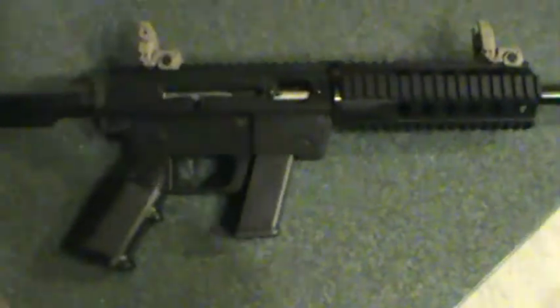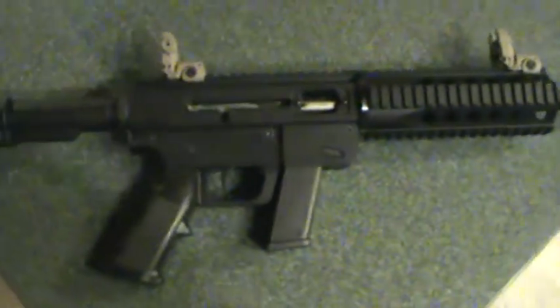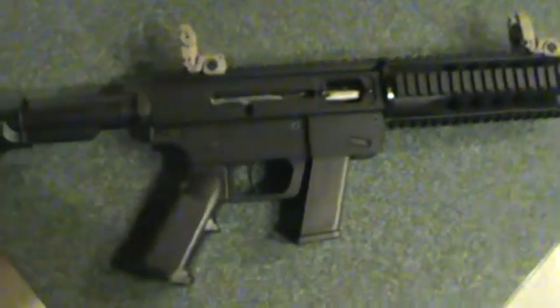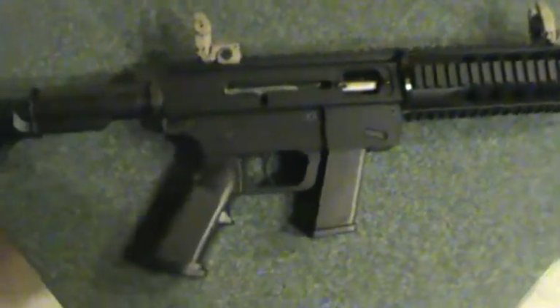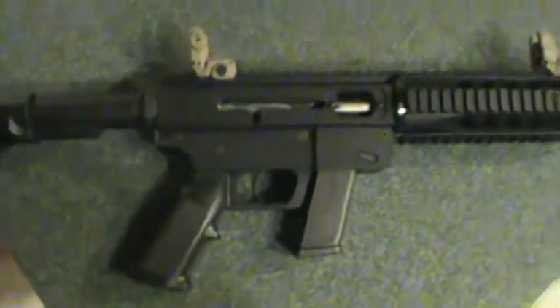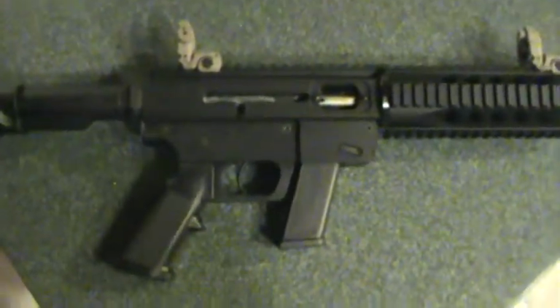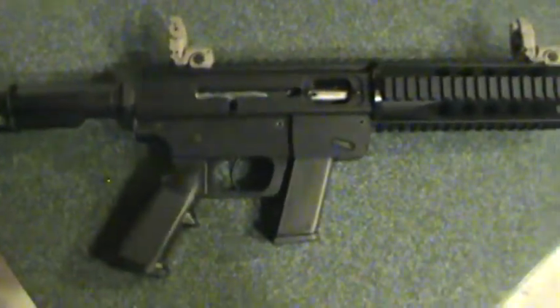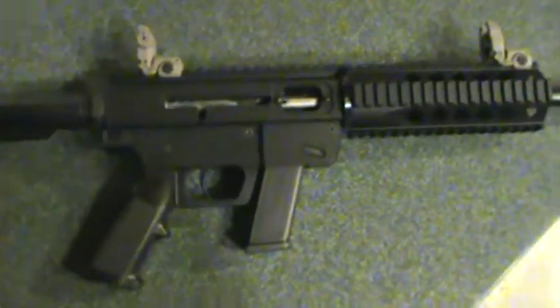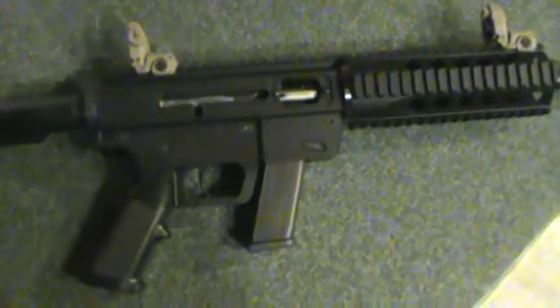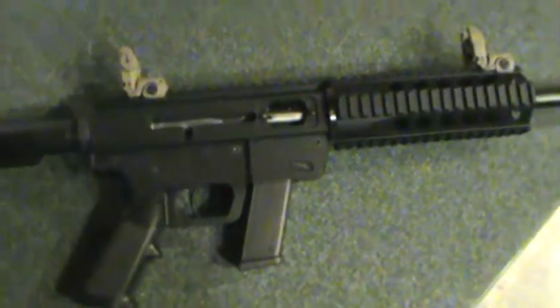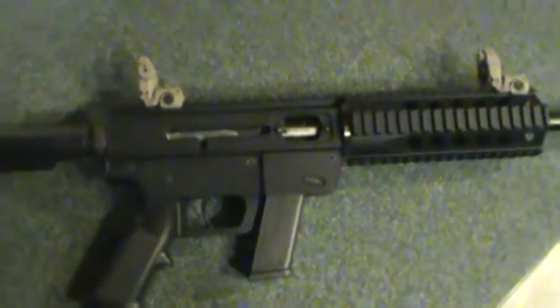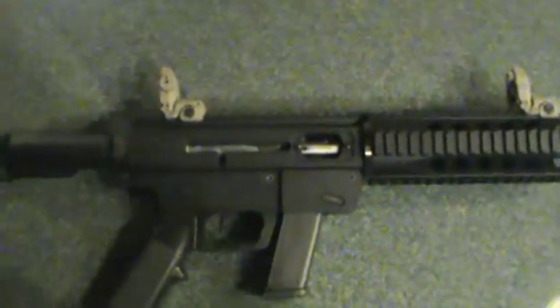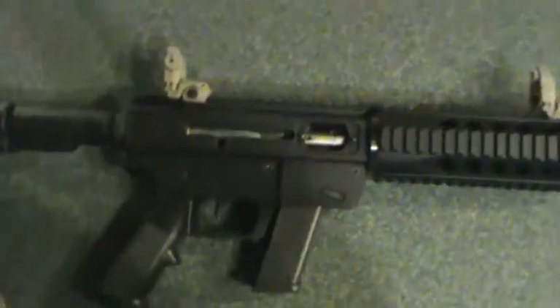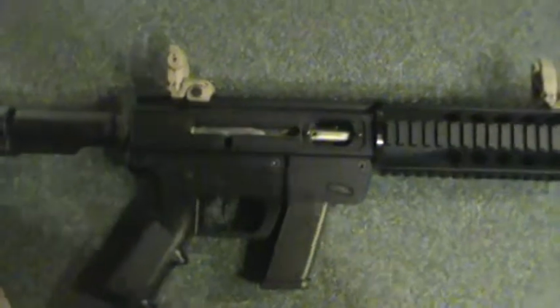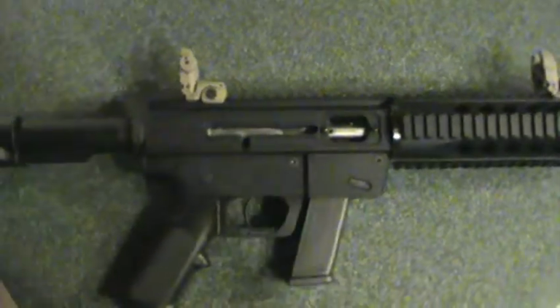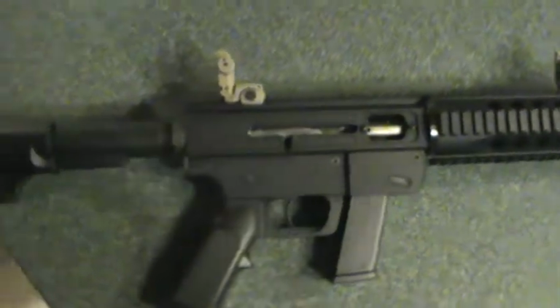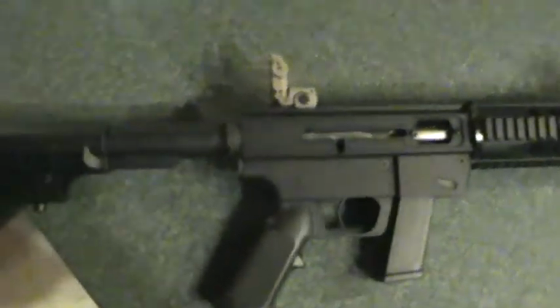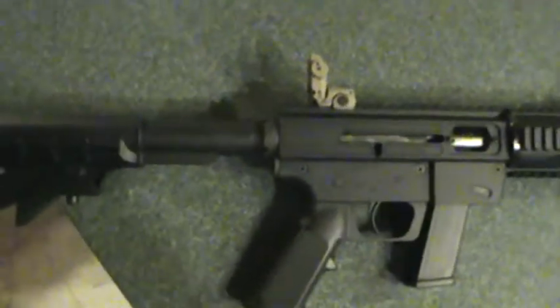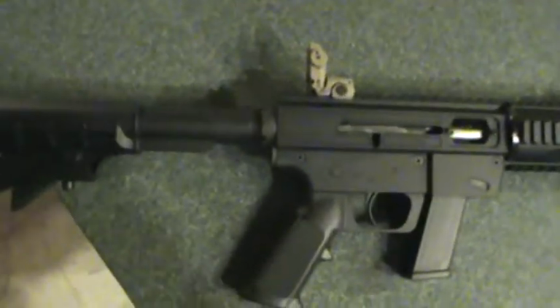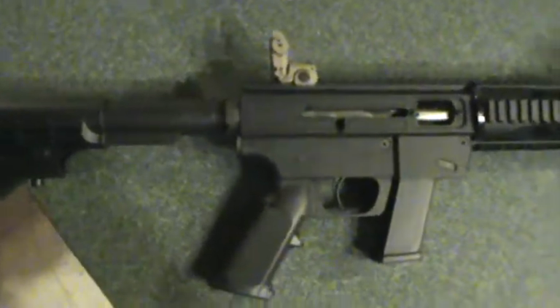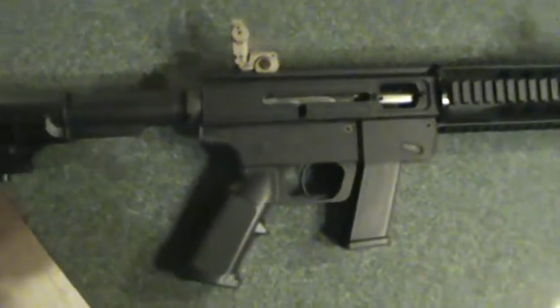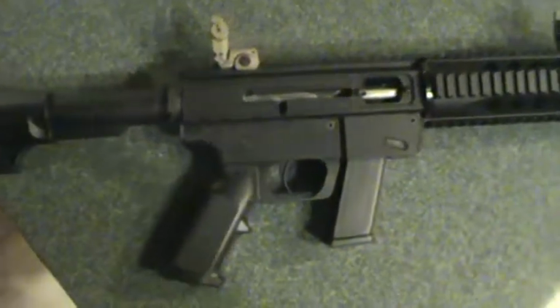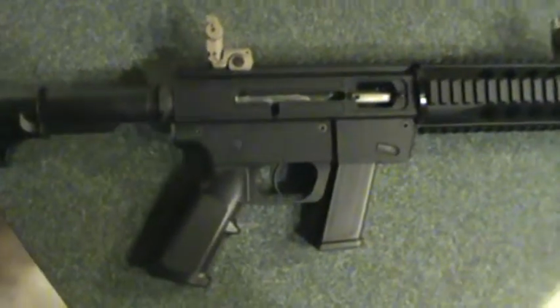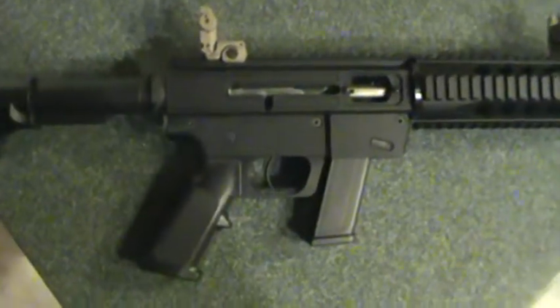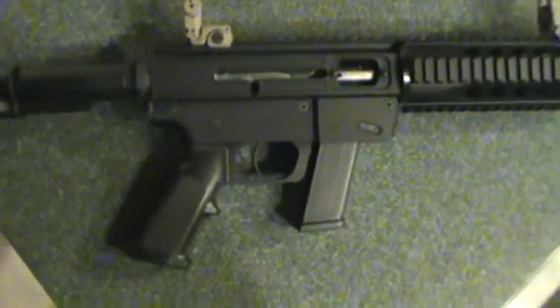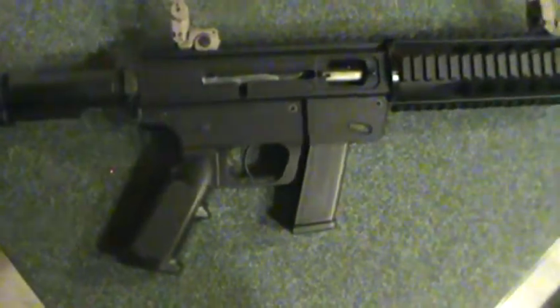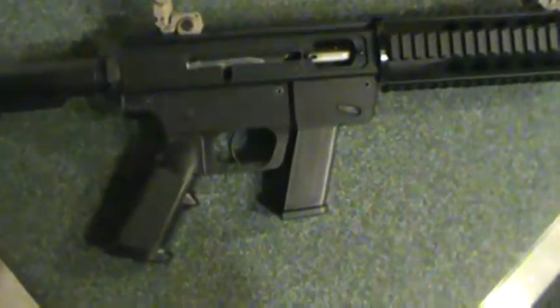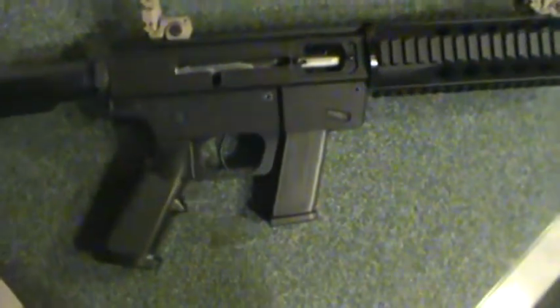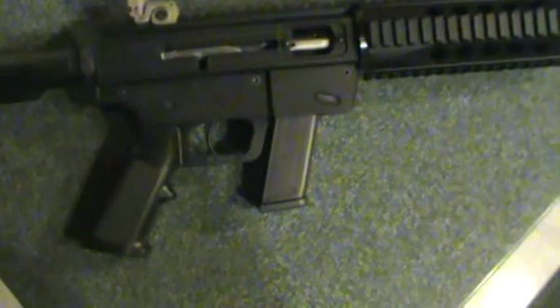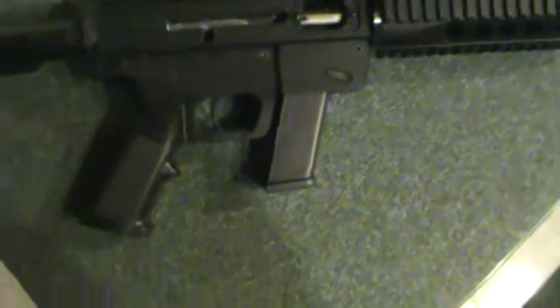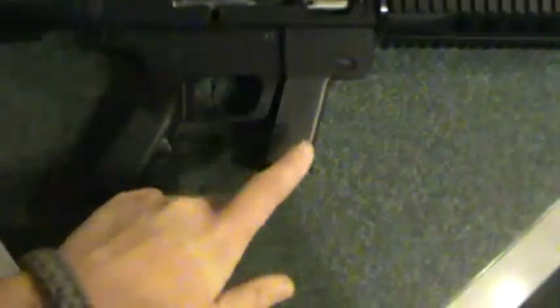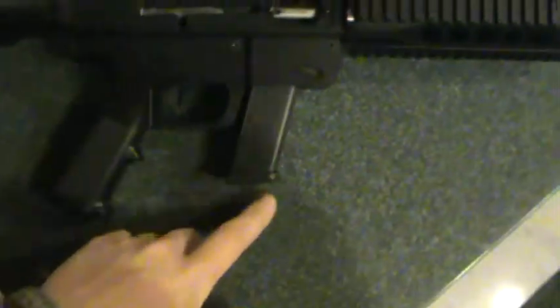What's going on everybody? I'll do a real quick video here. Coming to you with a 40 caliber Smith & Wesson Just Right Carbine — takes the Glock magazines.